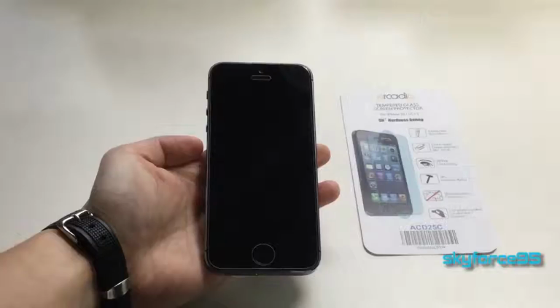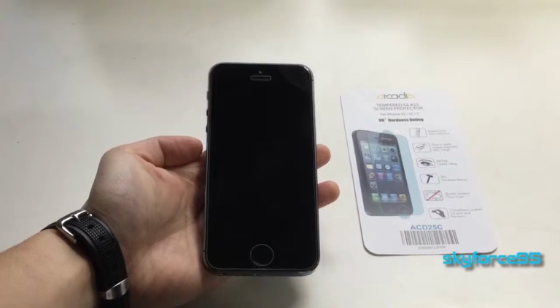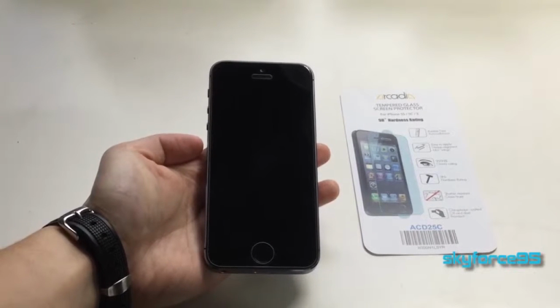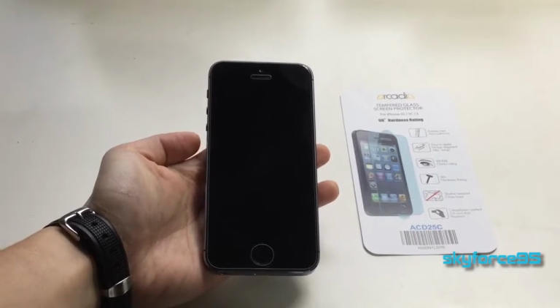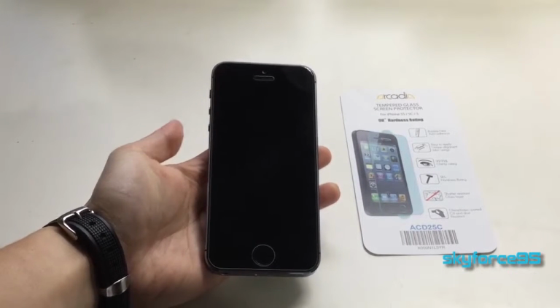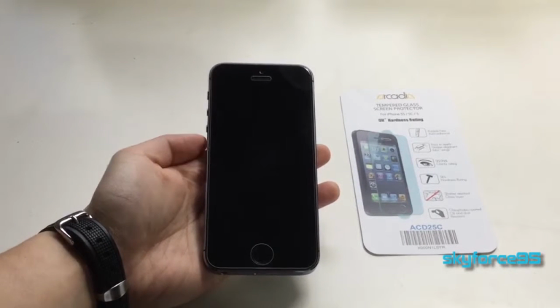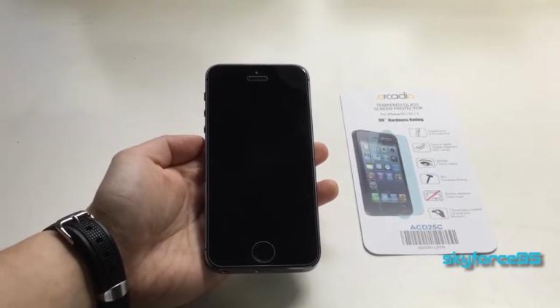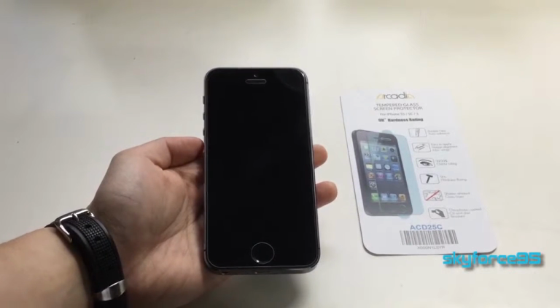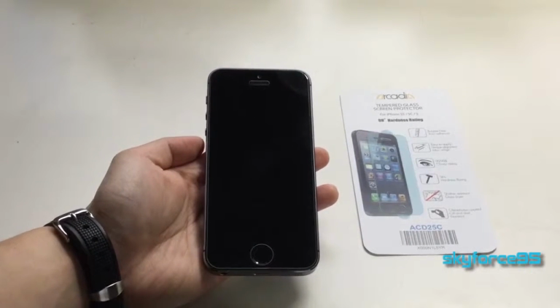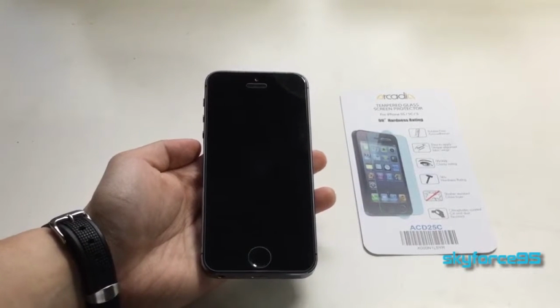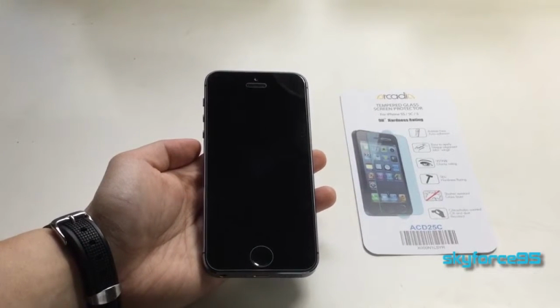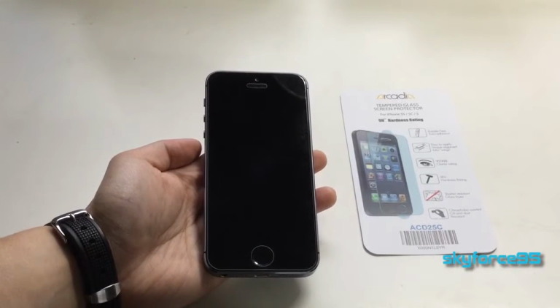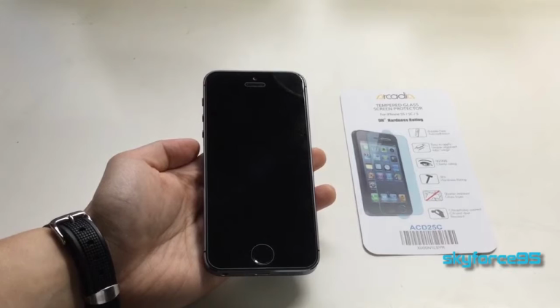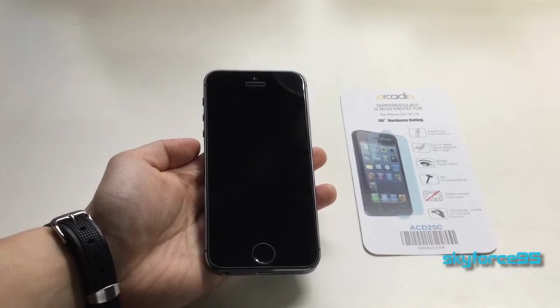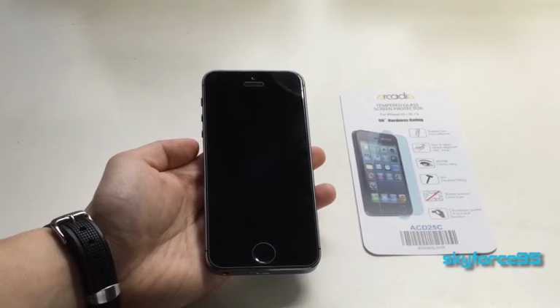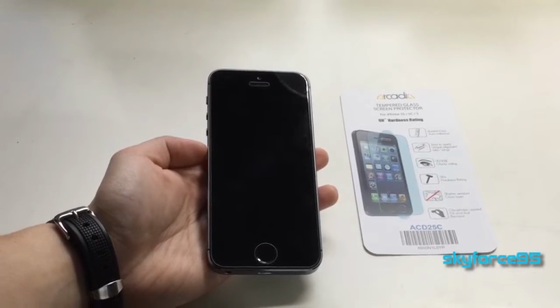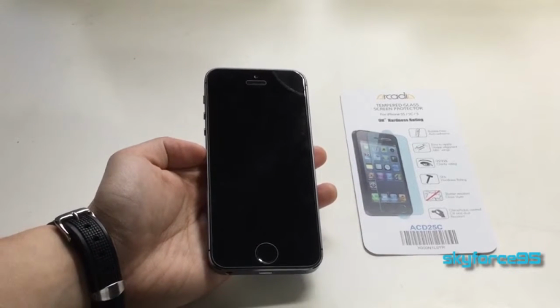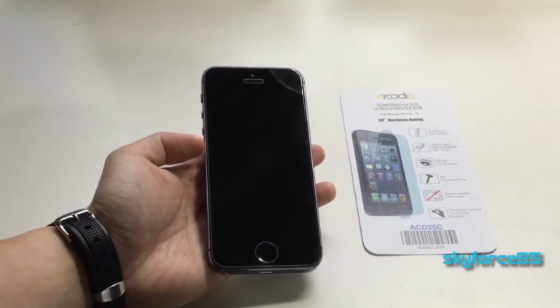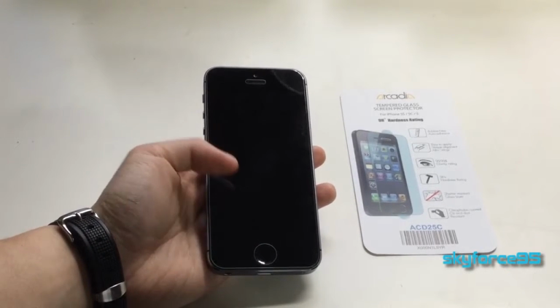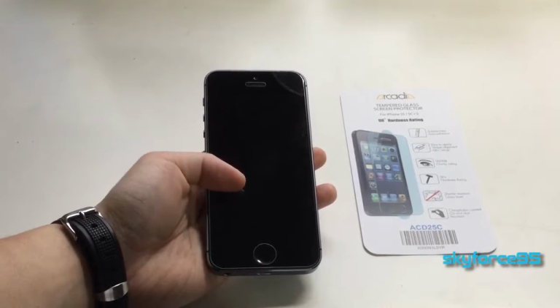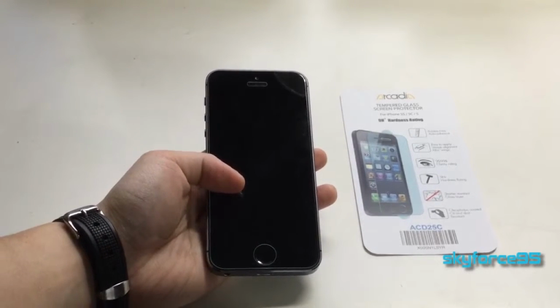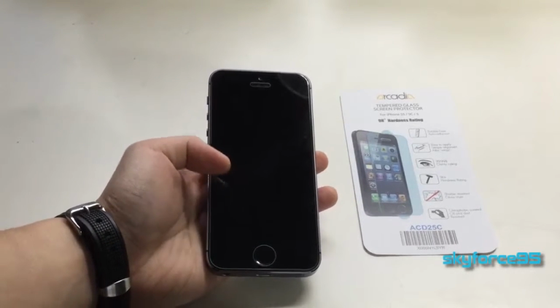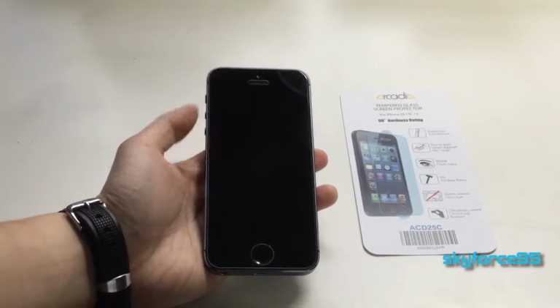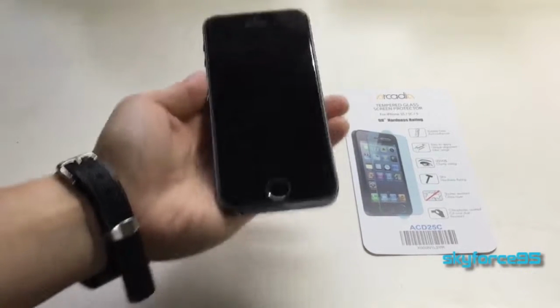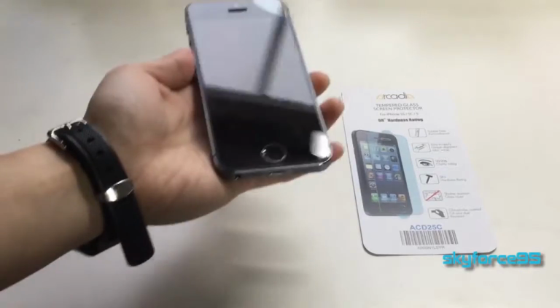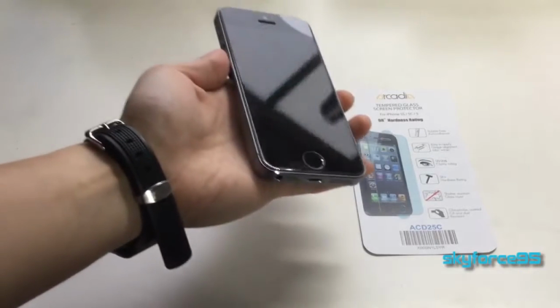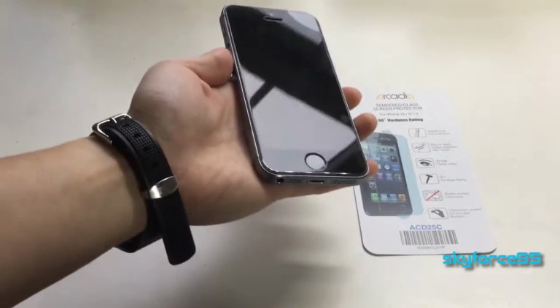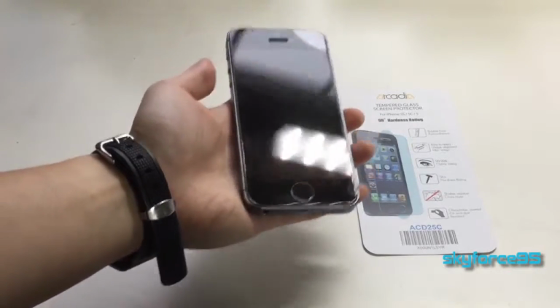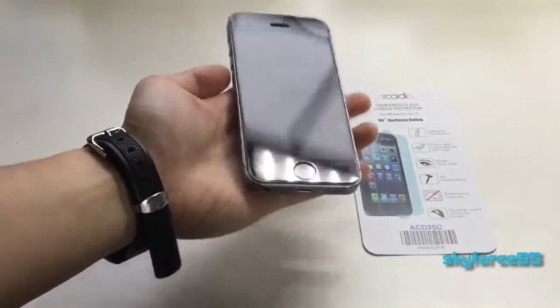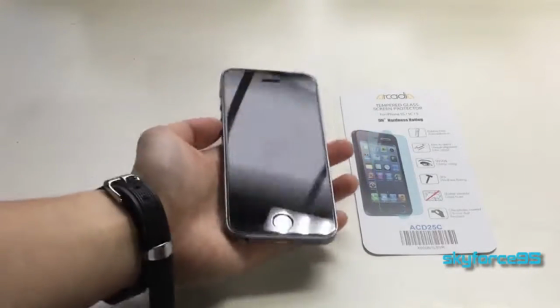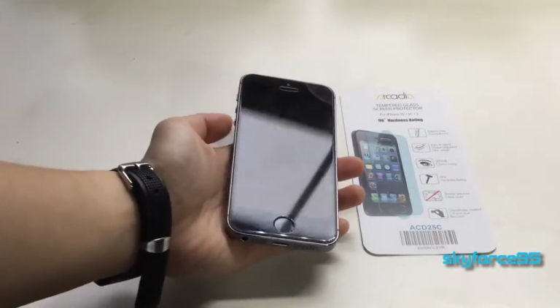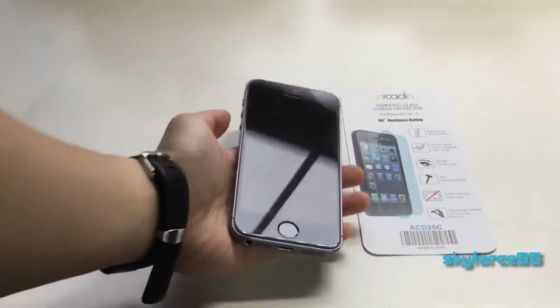Hey, what's up guys, this is guyforce95 here with the review of the New Trent Arcadia tempered screen protector for the iPhone 5 and 5s. I have it installed on my iPhone 5s right here and I'm here to give you my opinions.